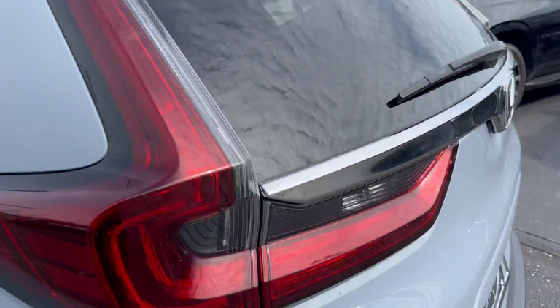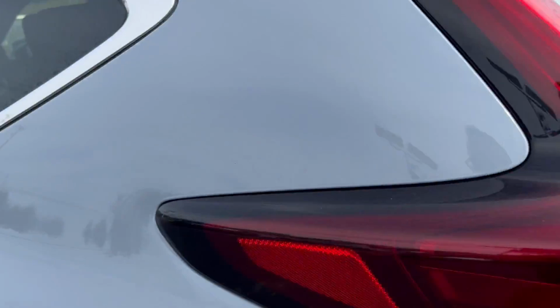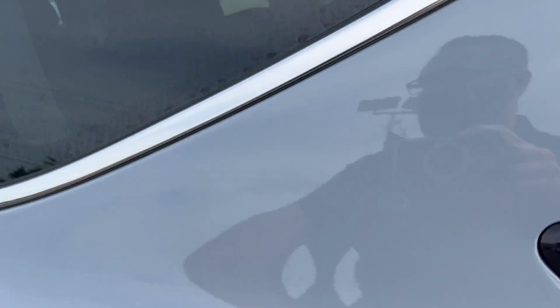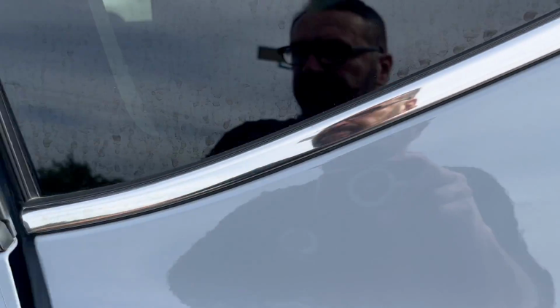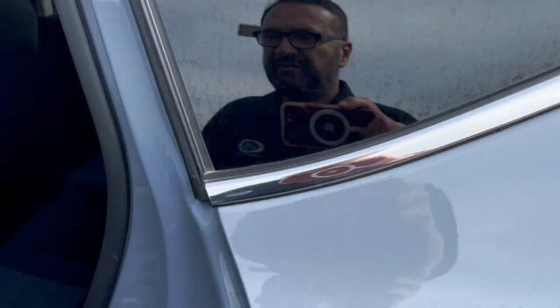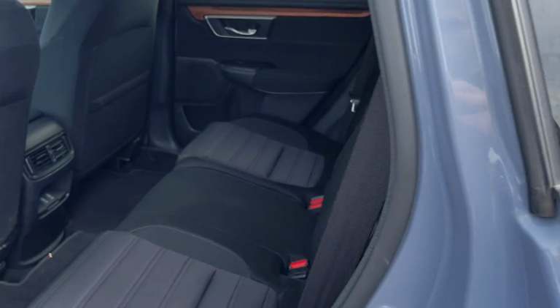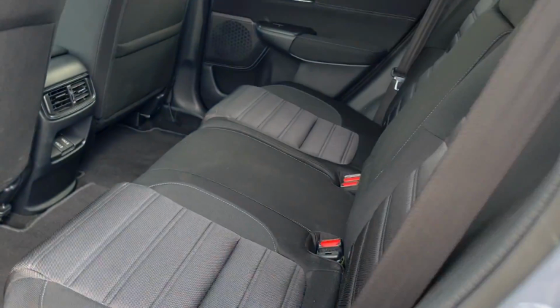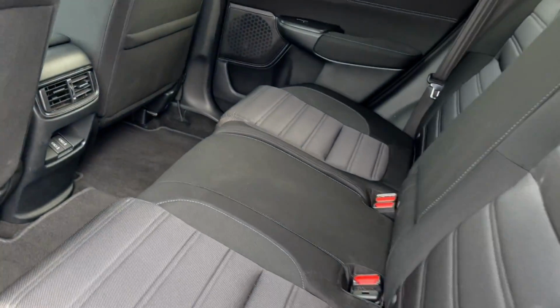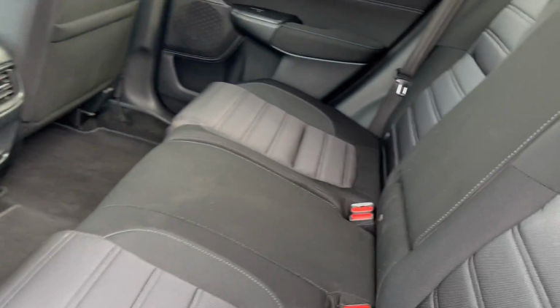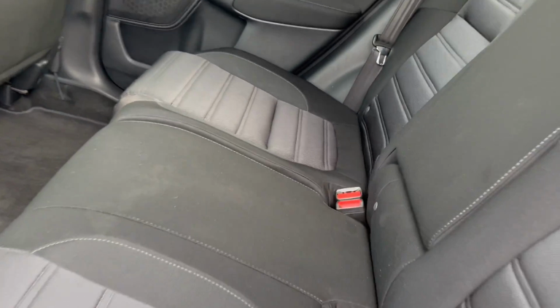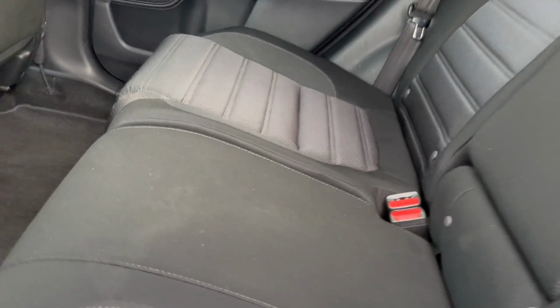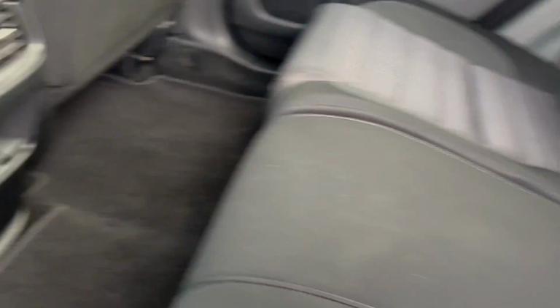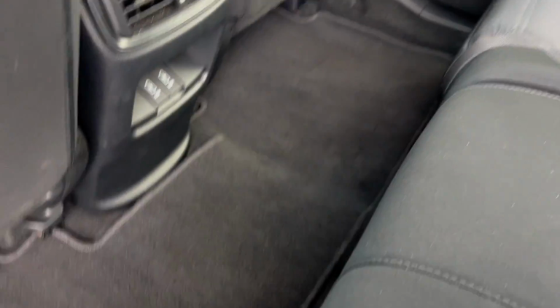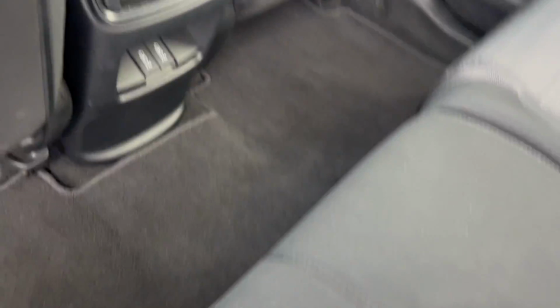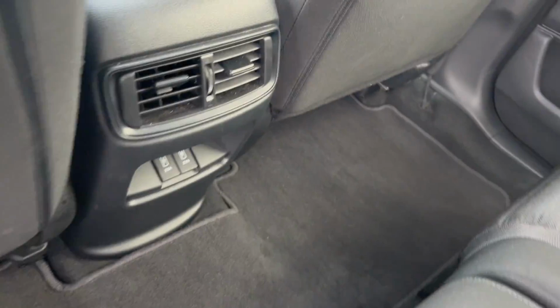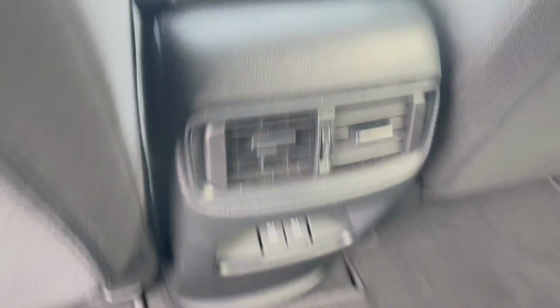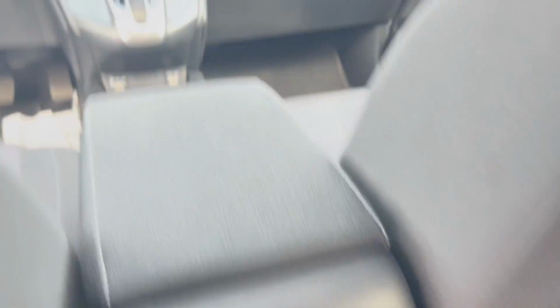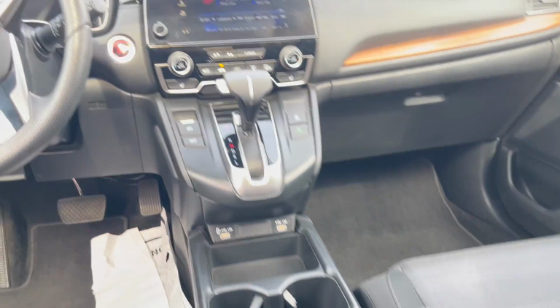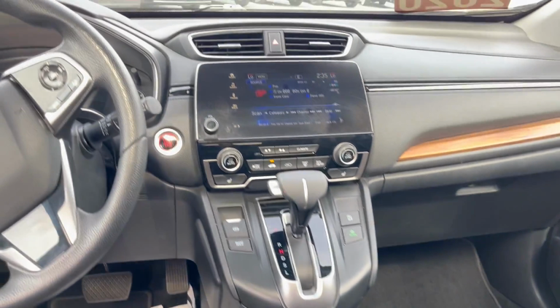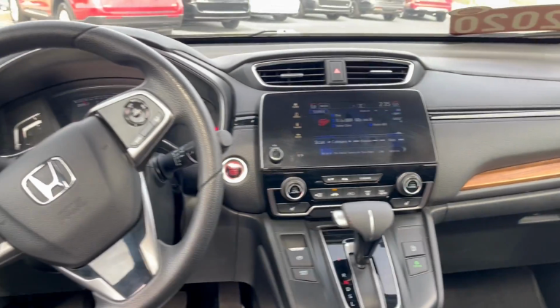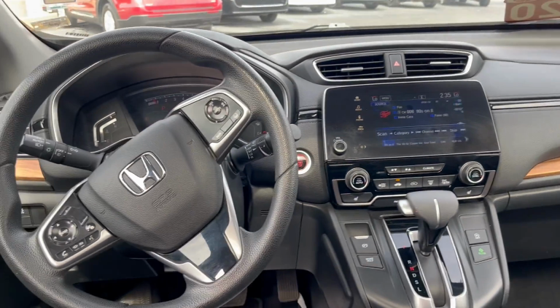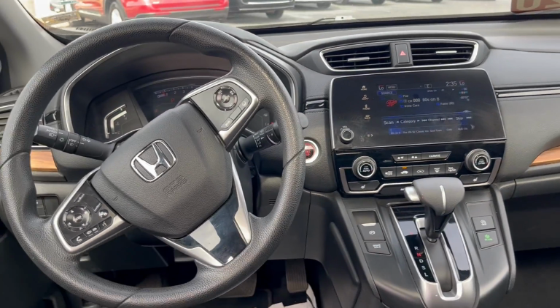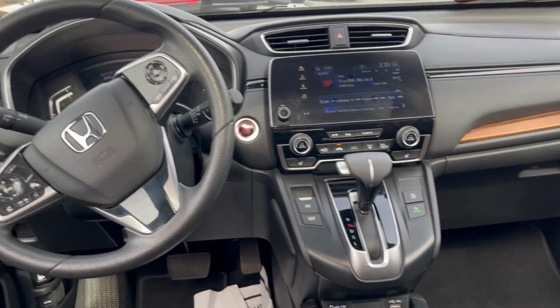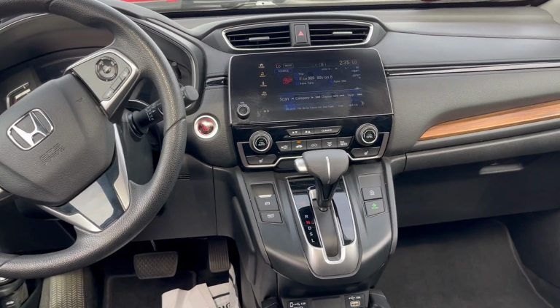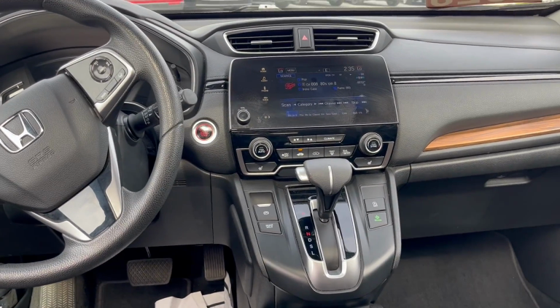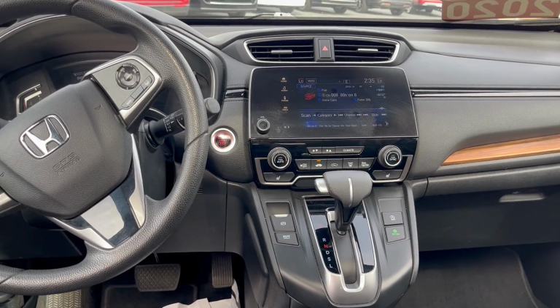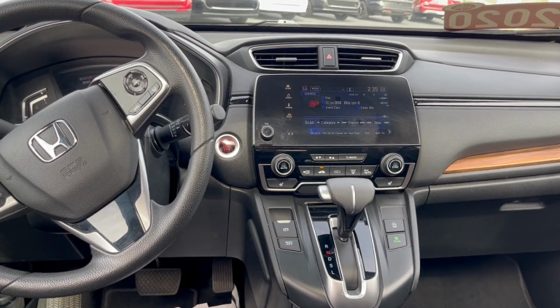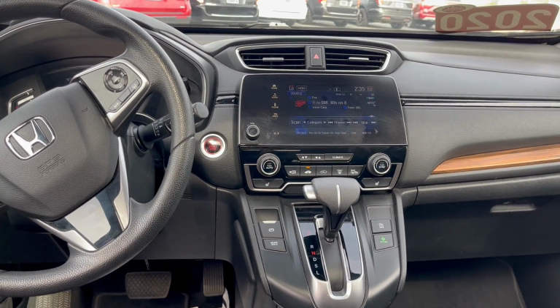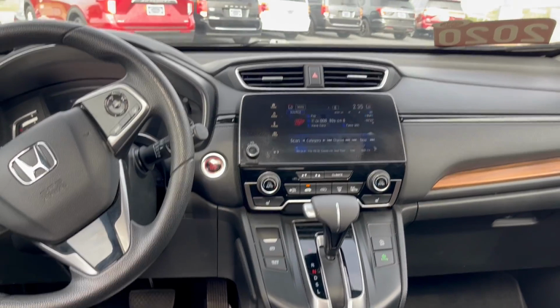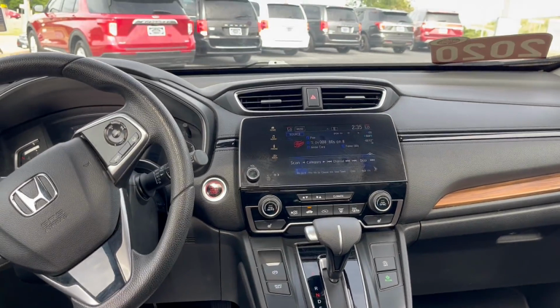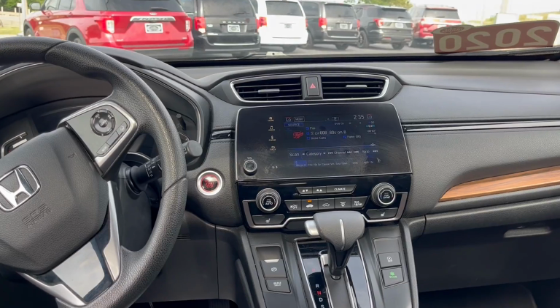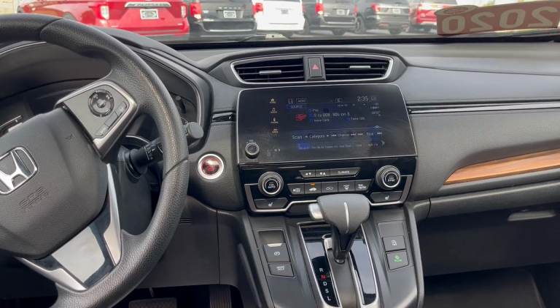Let's get inside. Nice cloth interior, vents in the back, all kinds of Honda safety features — blind spot alert, lane keep assist, adaptive cruise control, etc.